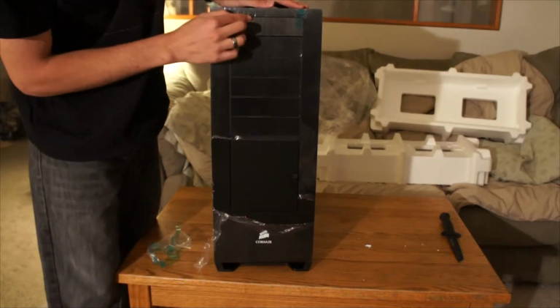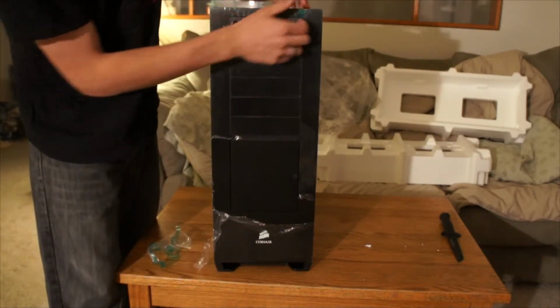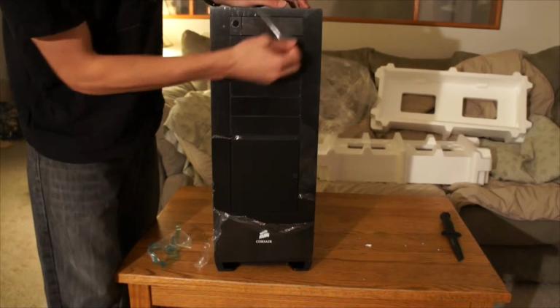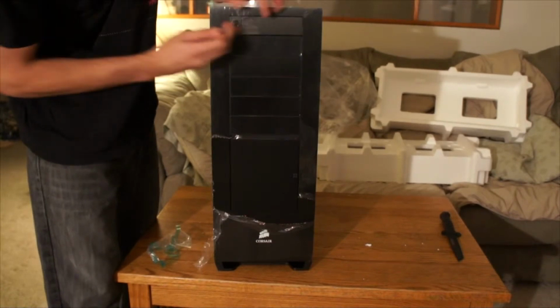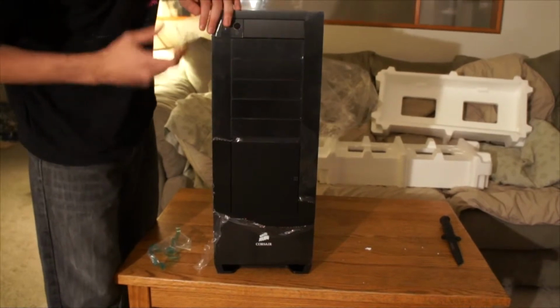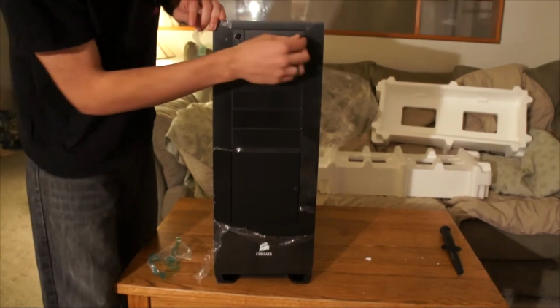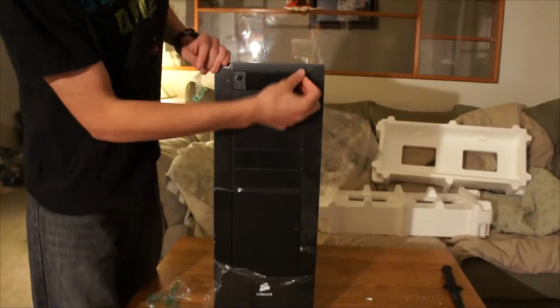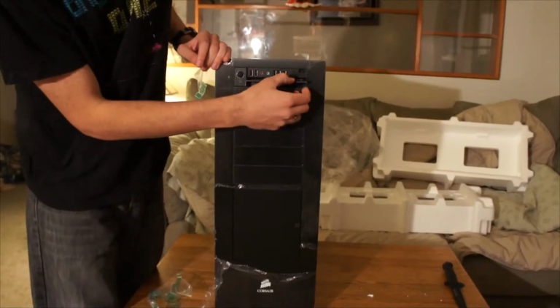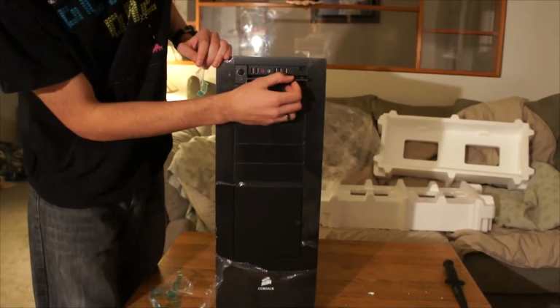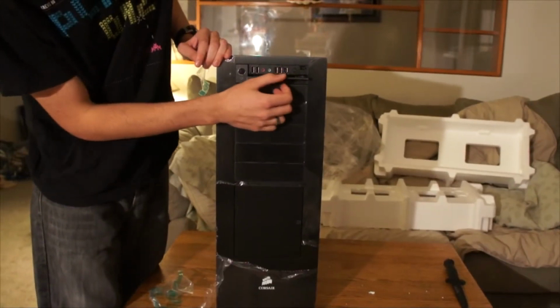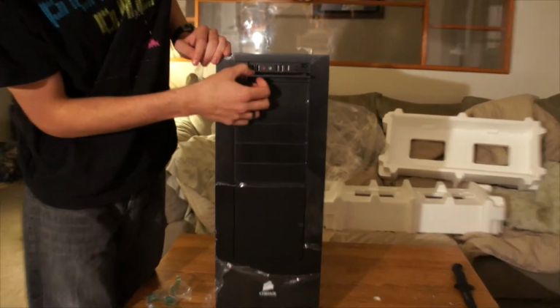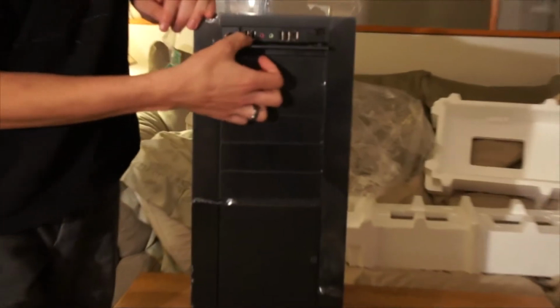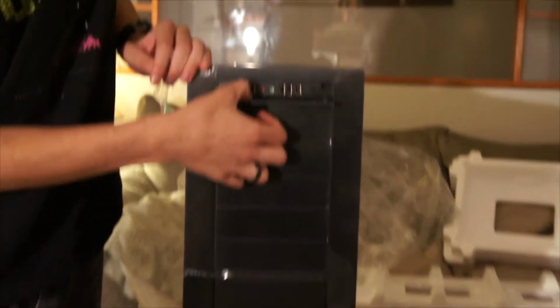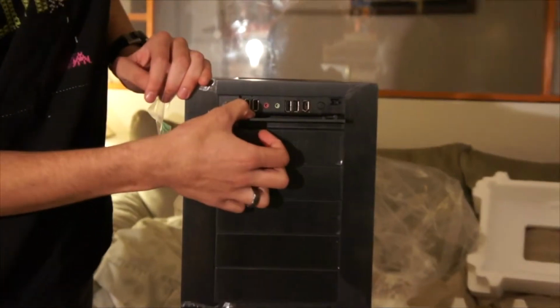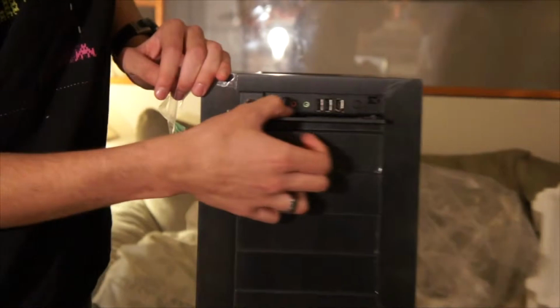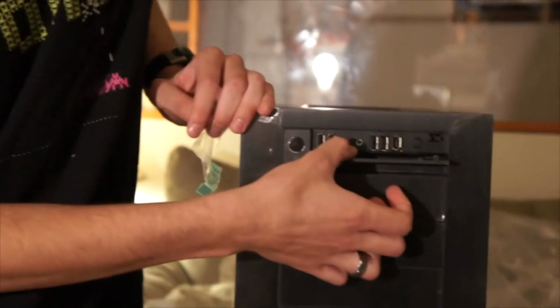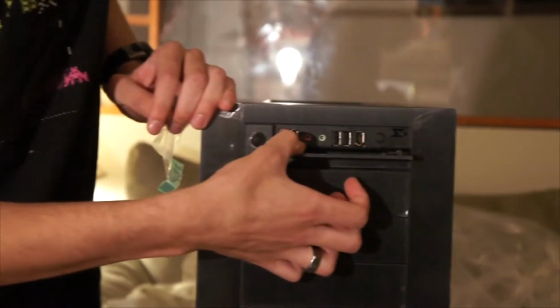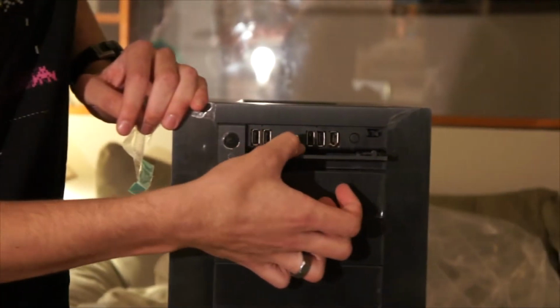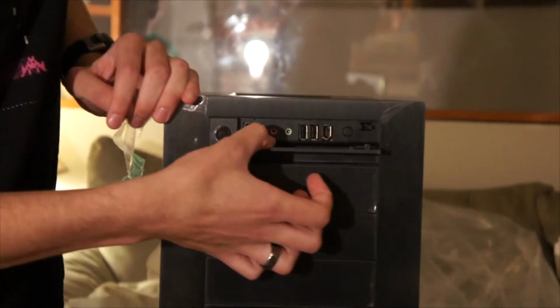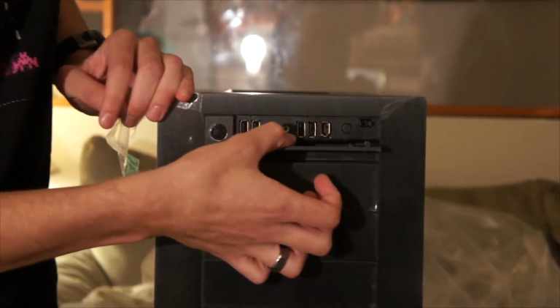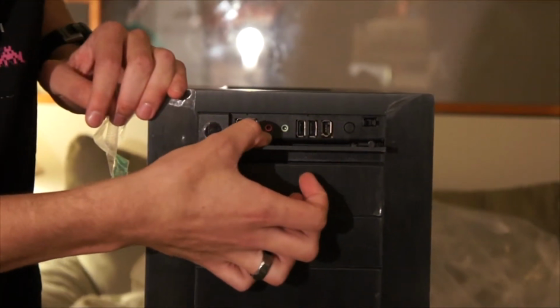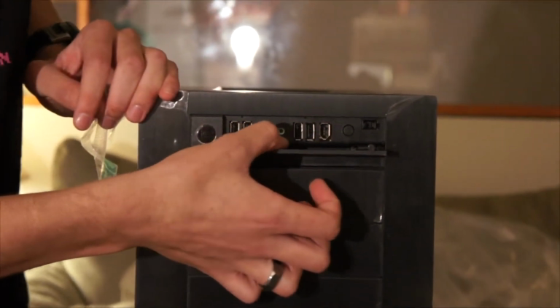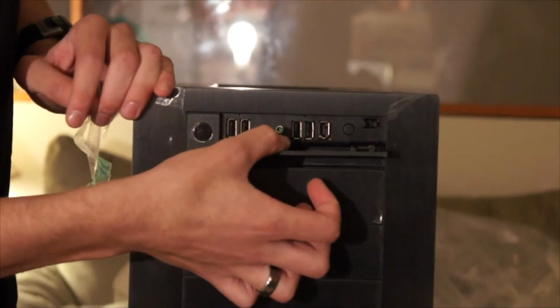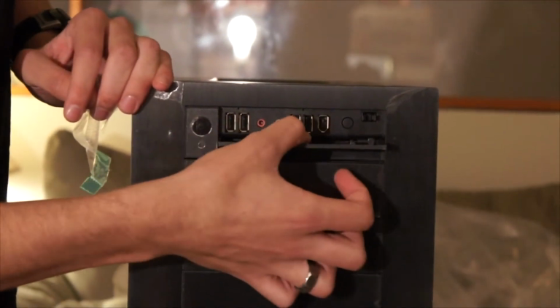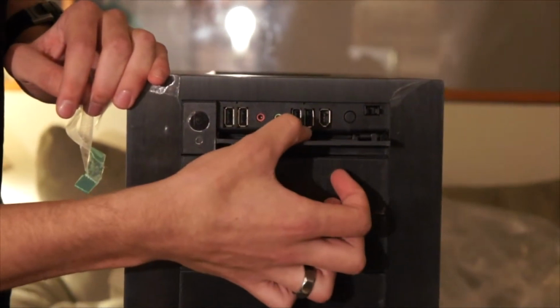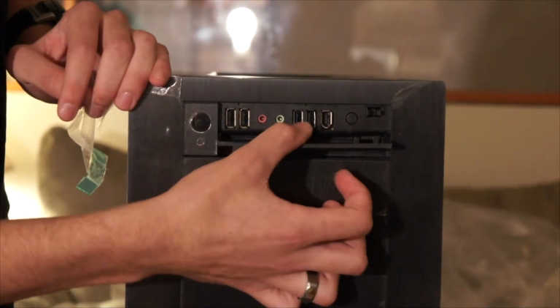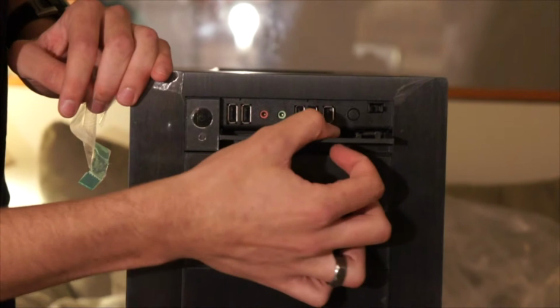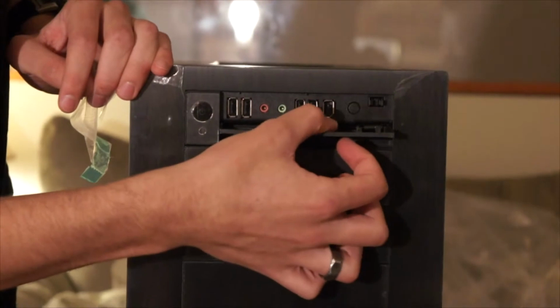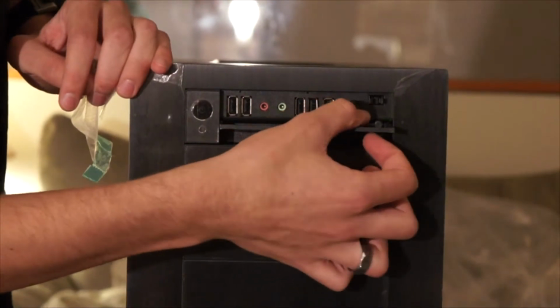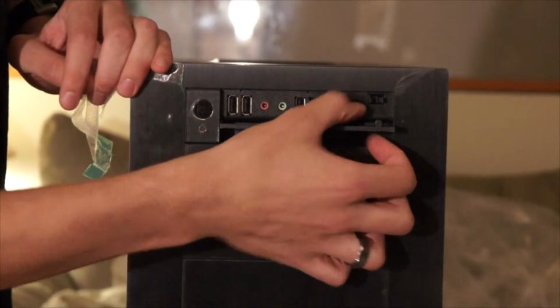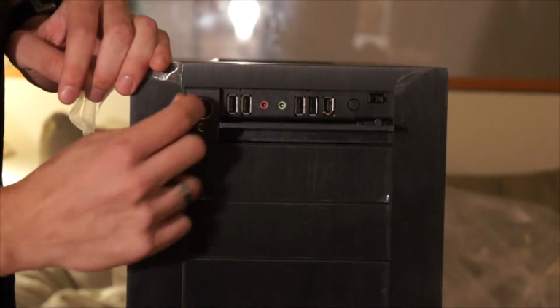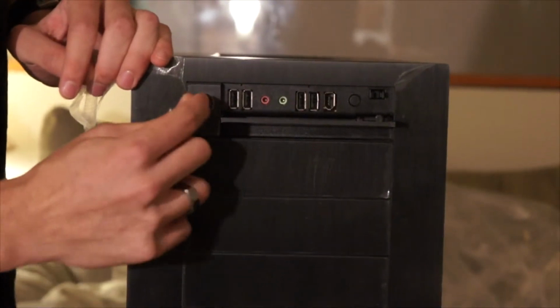On the top, you have your I/O. As I said before, two USB 2.0, microphone and headset, two more USB, FireWire, and a reset switch. And there's your power button.